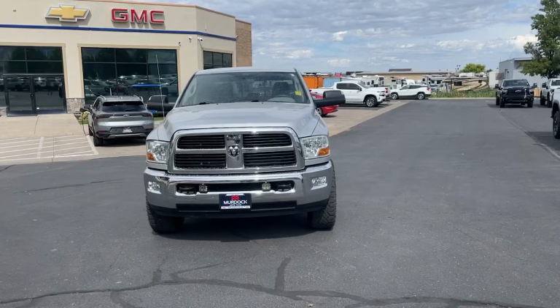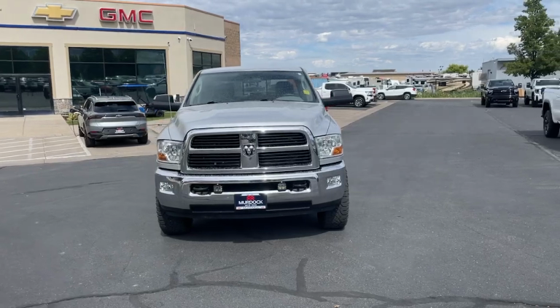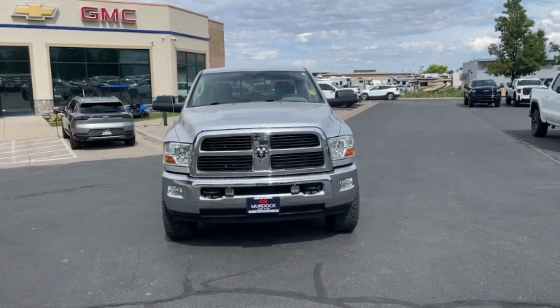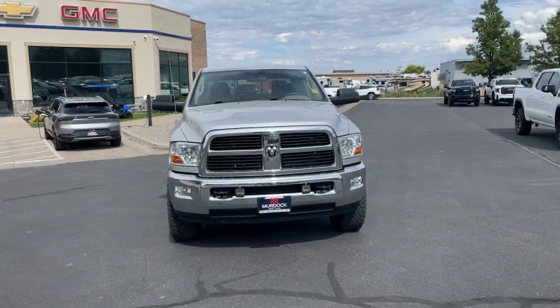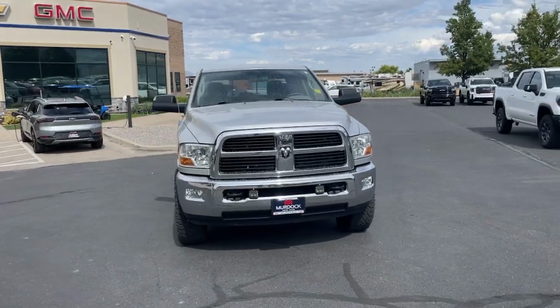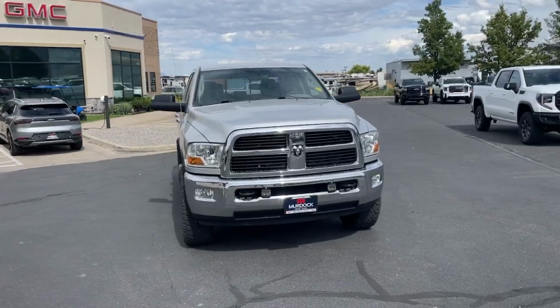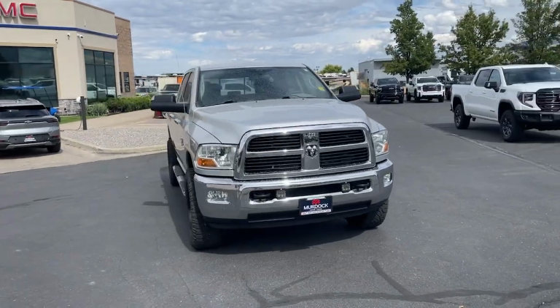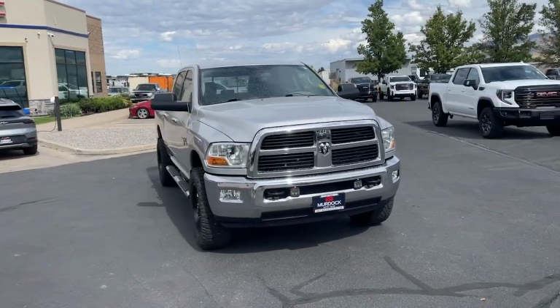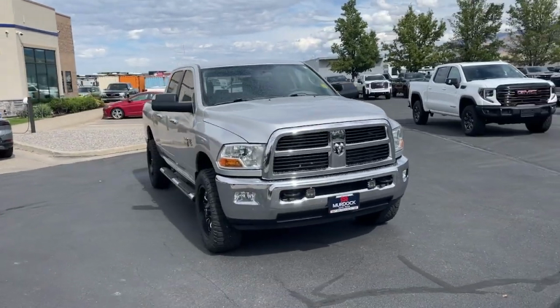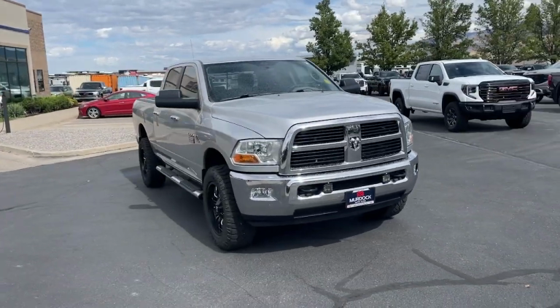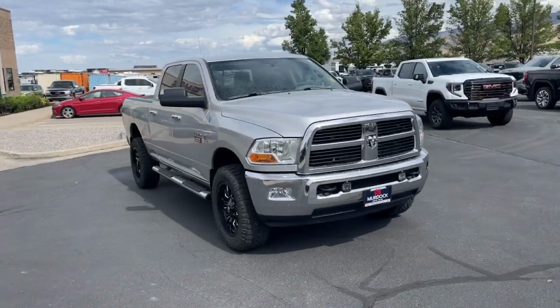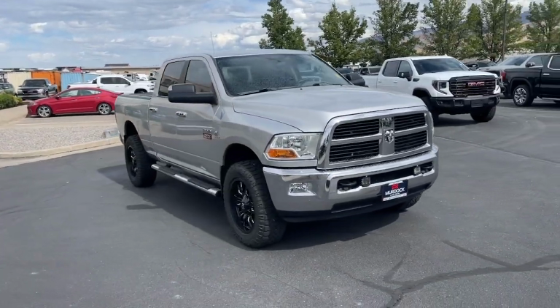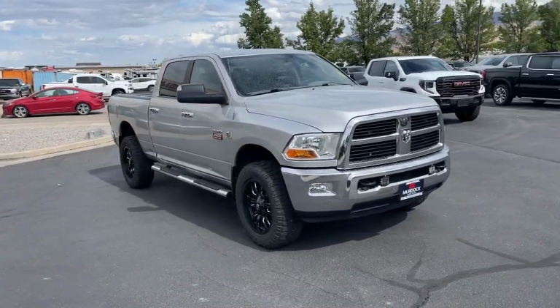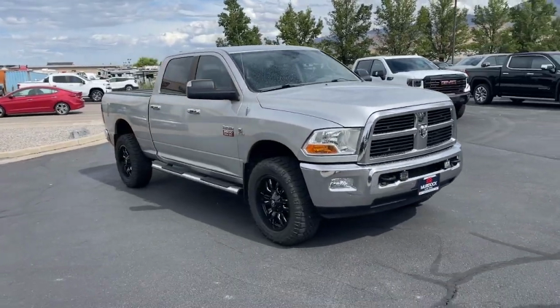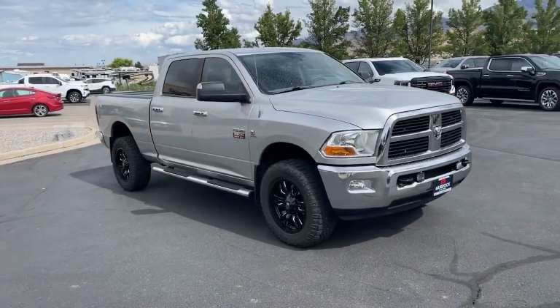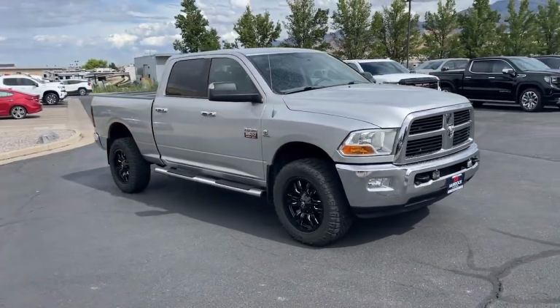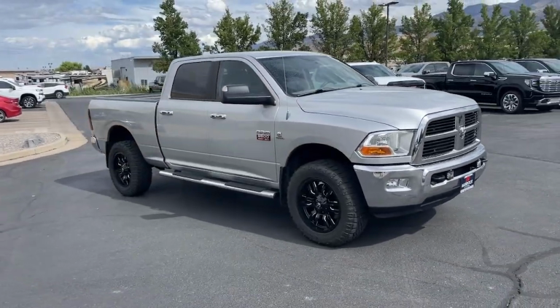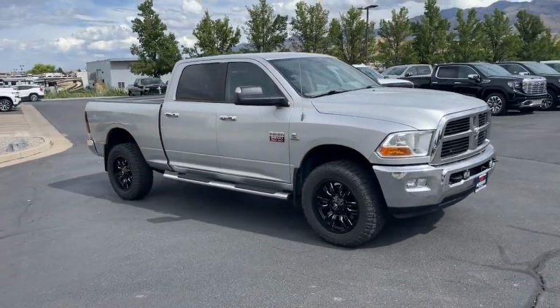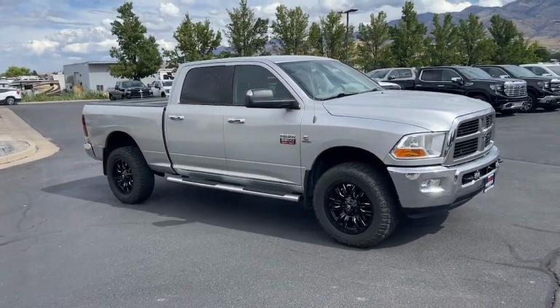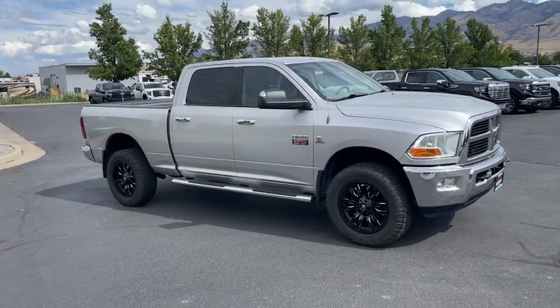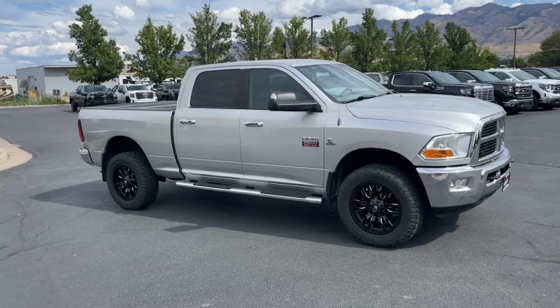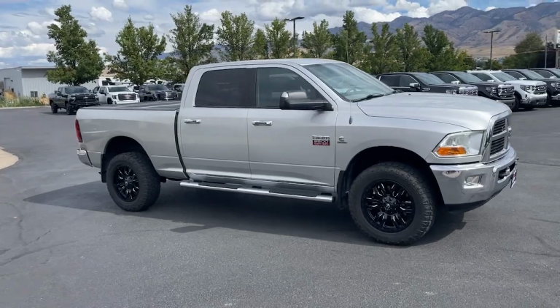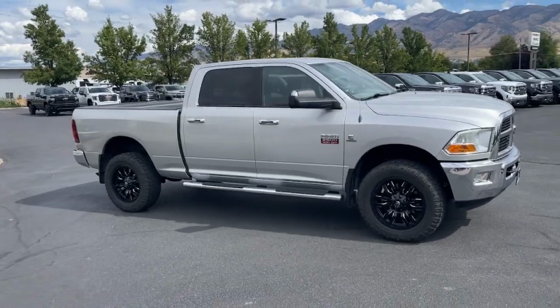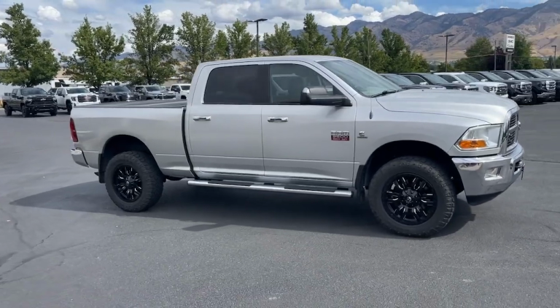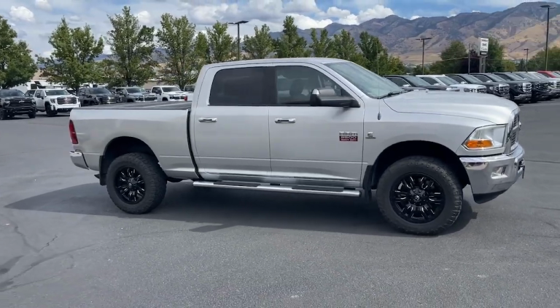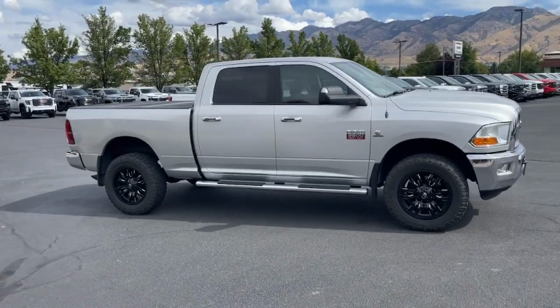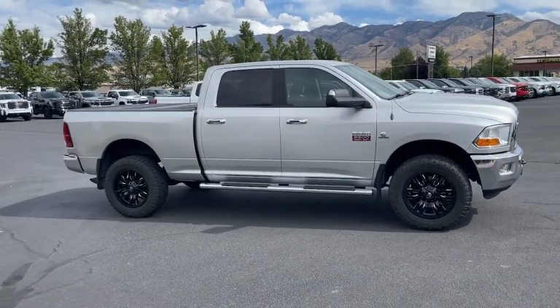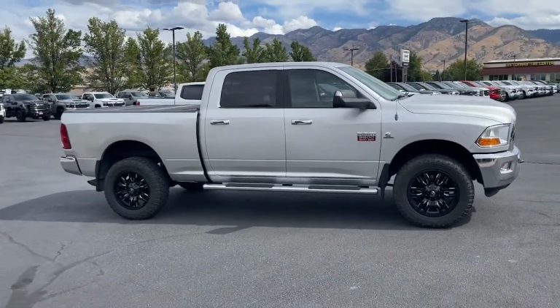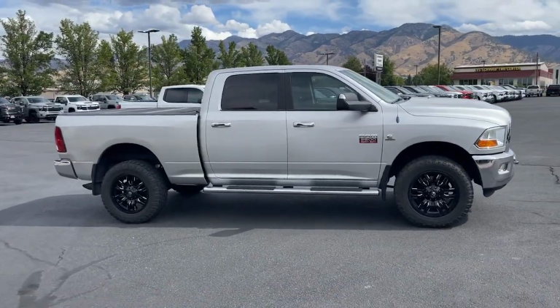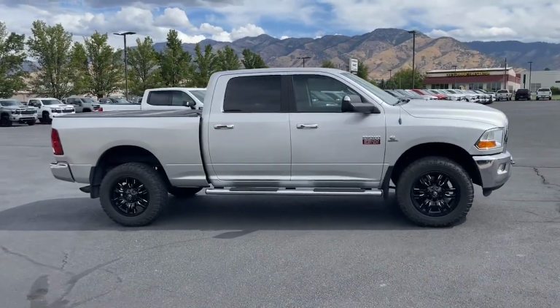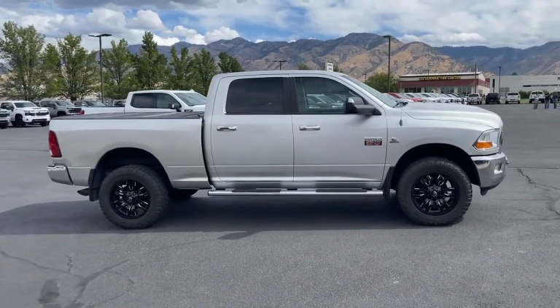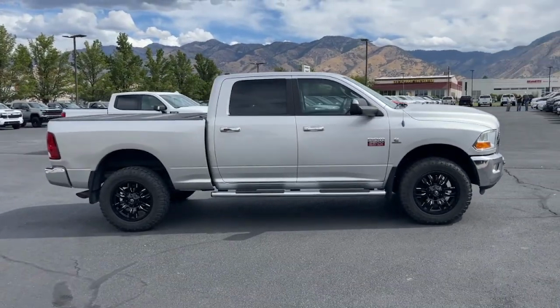You will be amazed by this 2011 Ram 3500. This vehicle is an outstanding buy with fewer than 90,000 miles on the odometer.